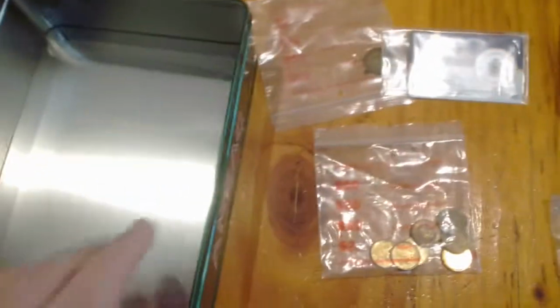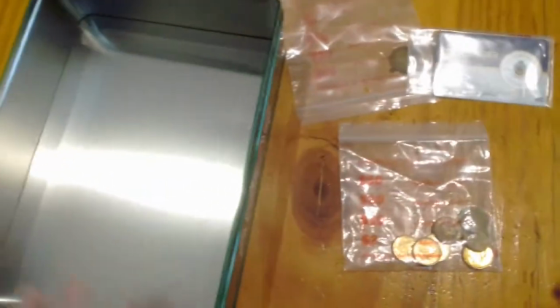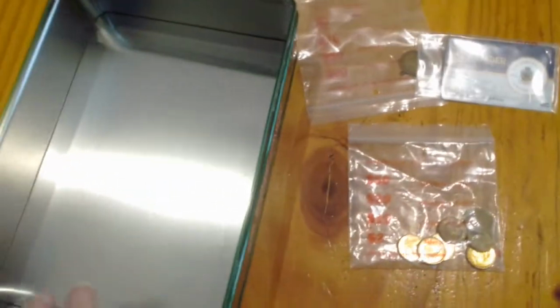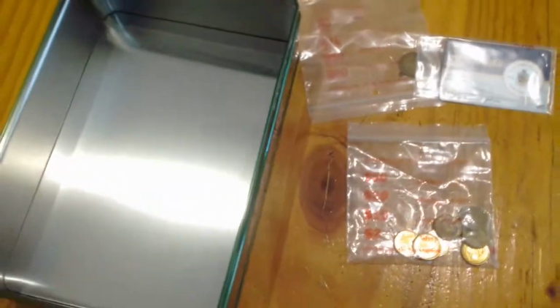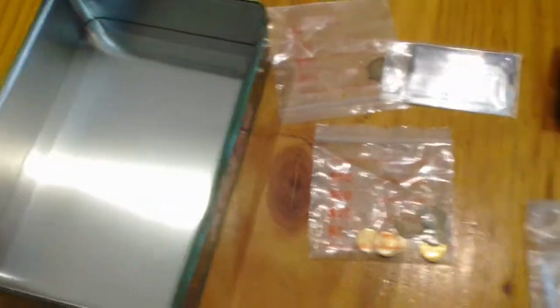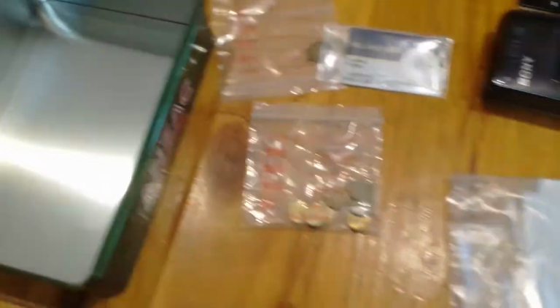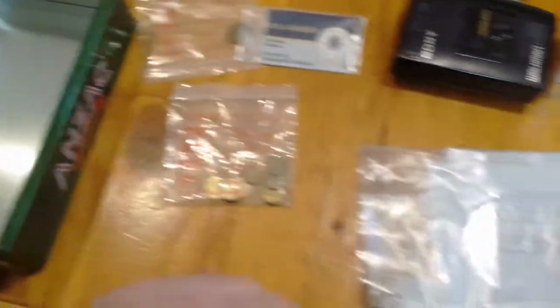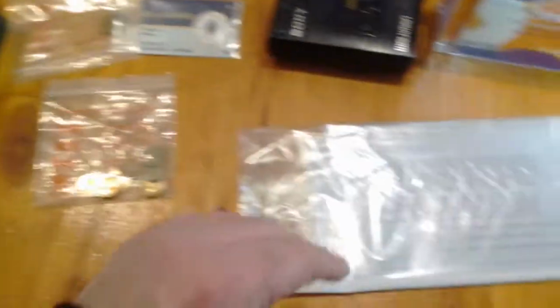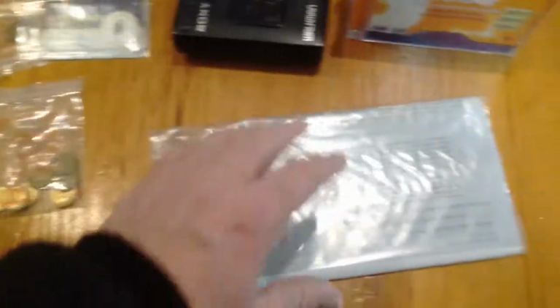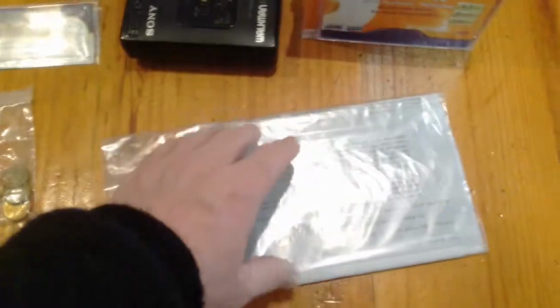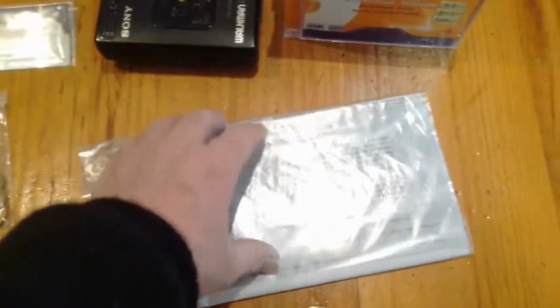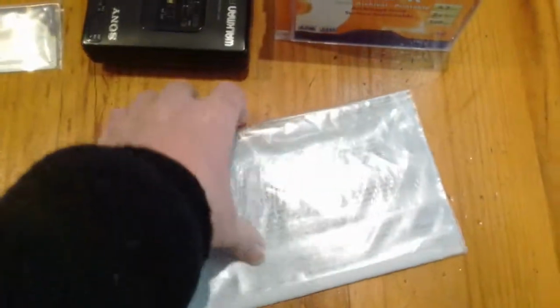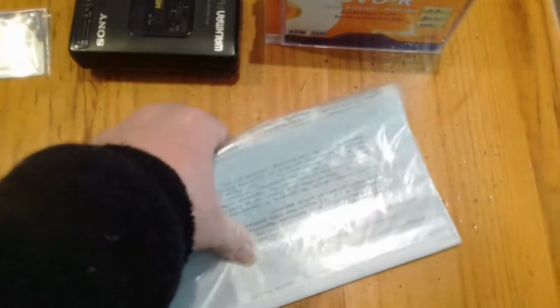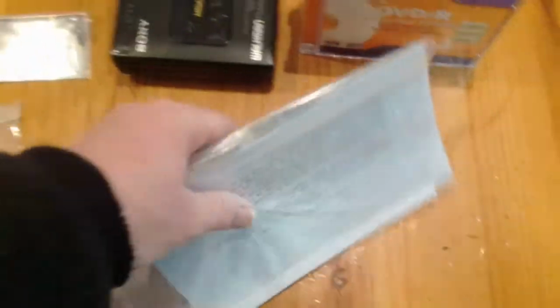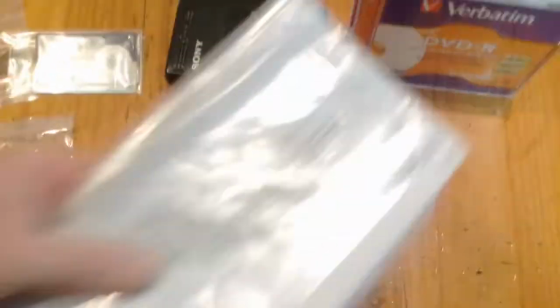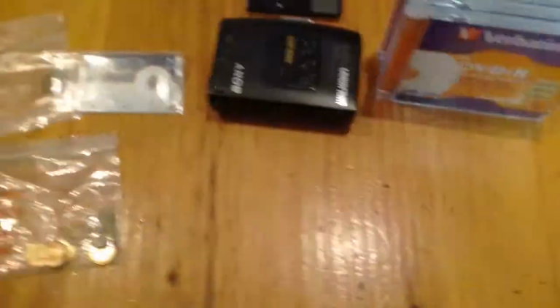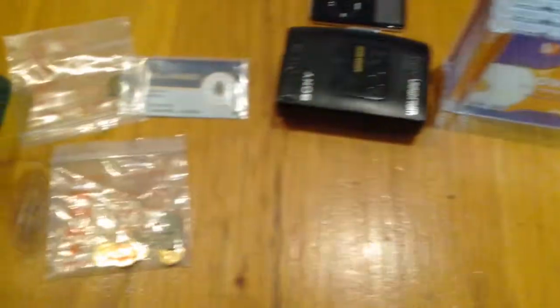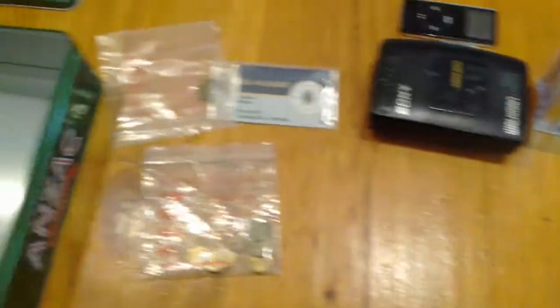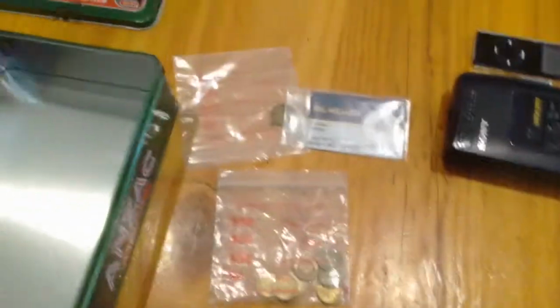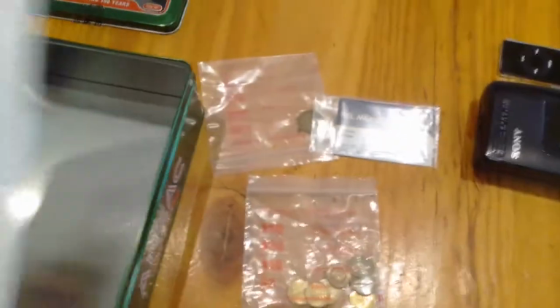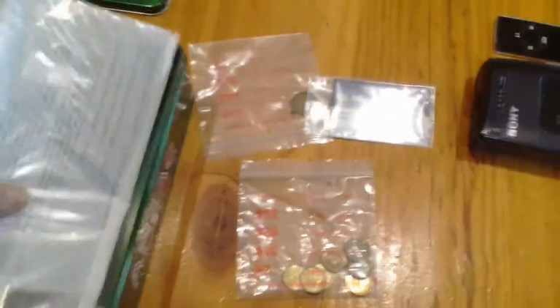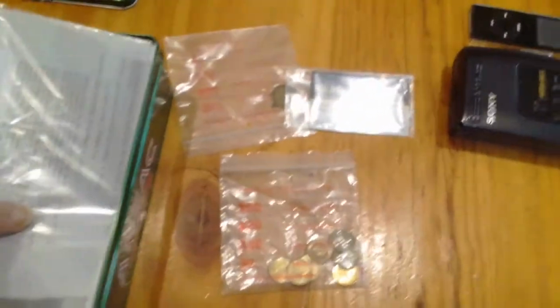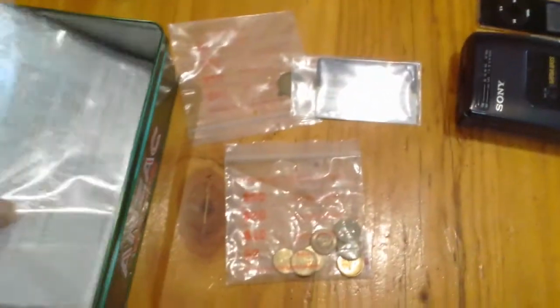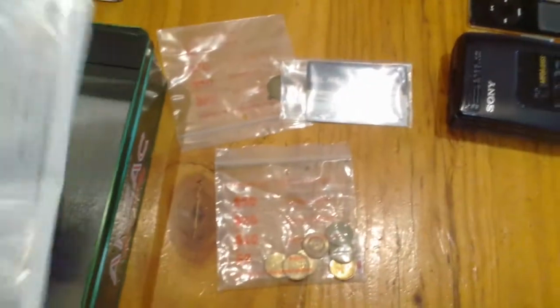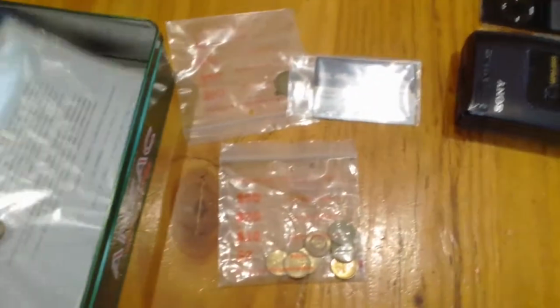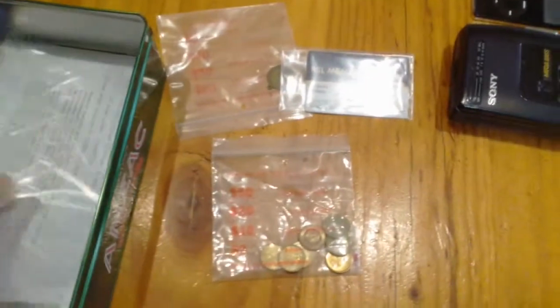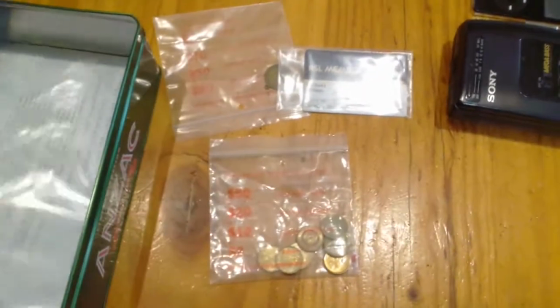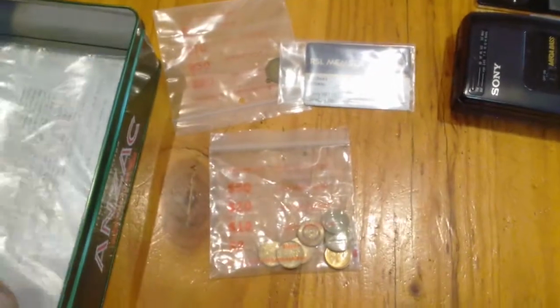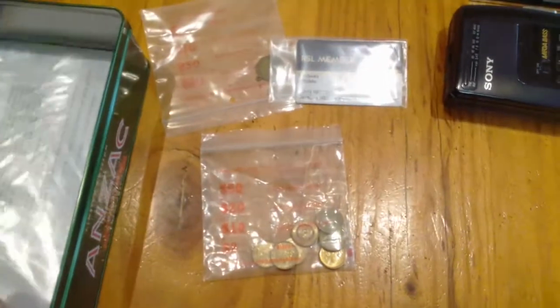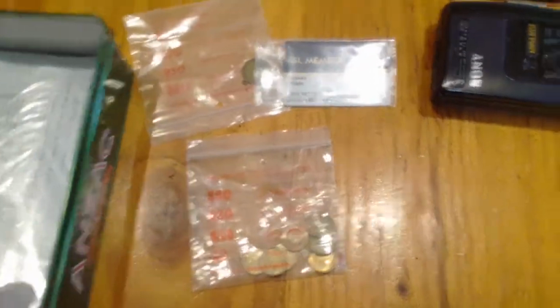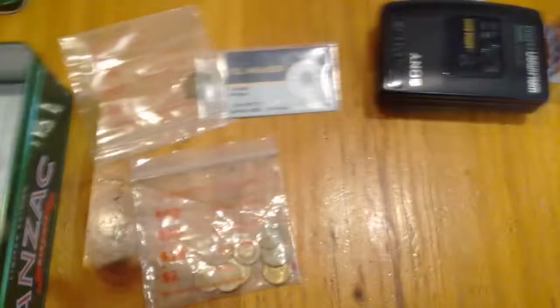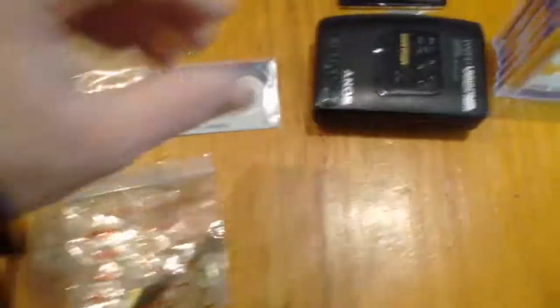I've actually got an old tin which I'm going to throw it all into. The likely thing is, everything just fits in quite easily.